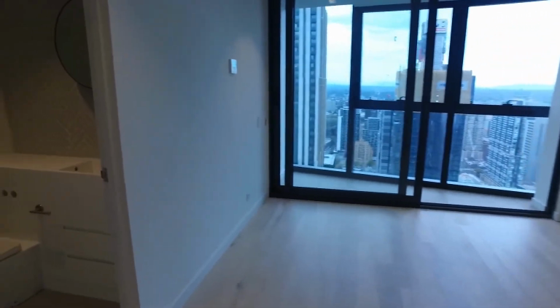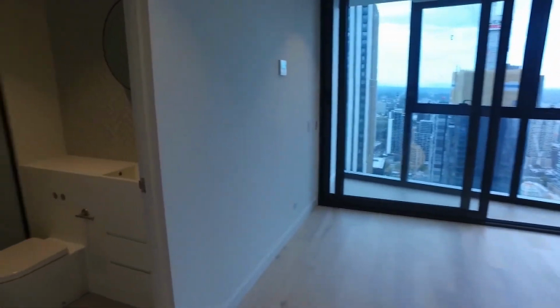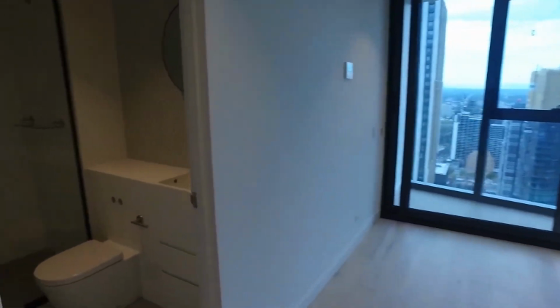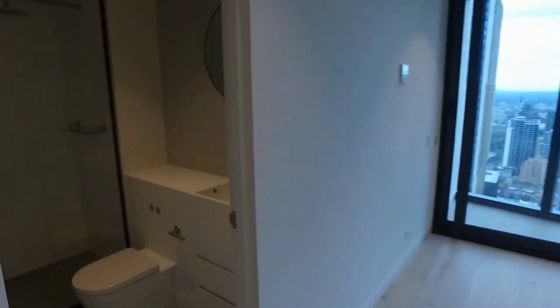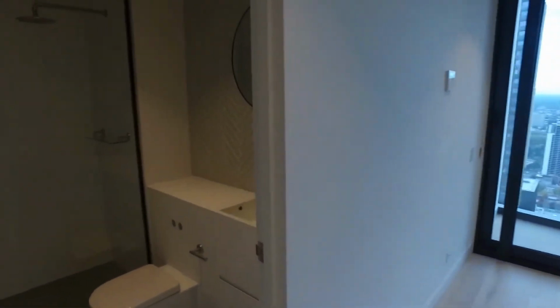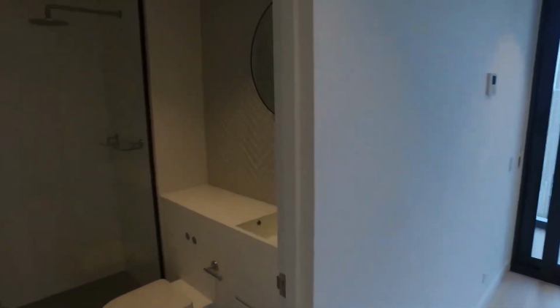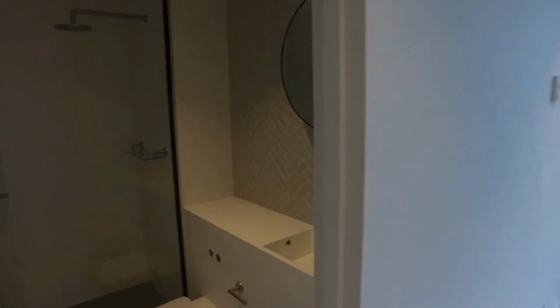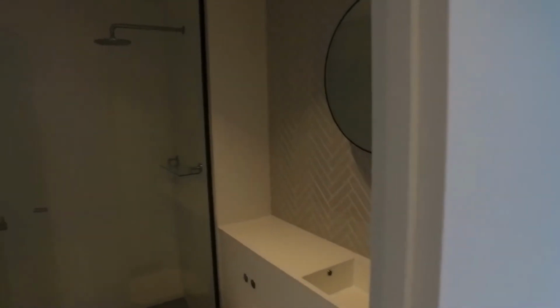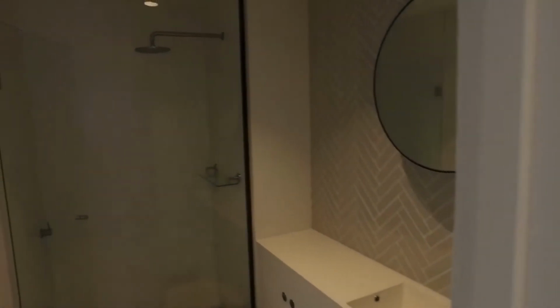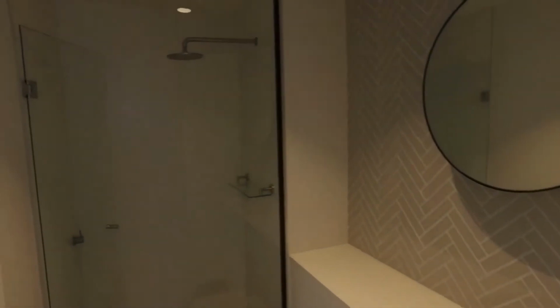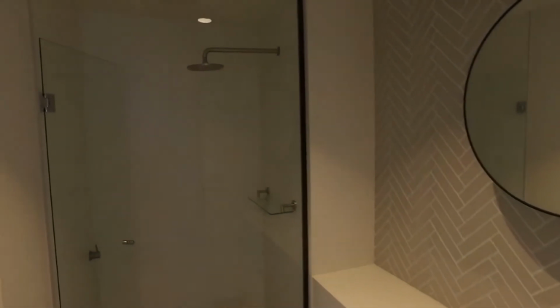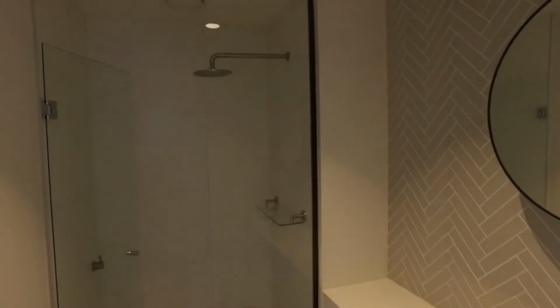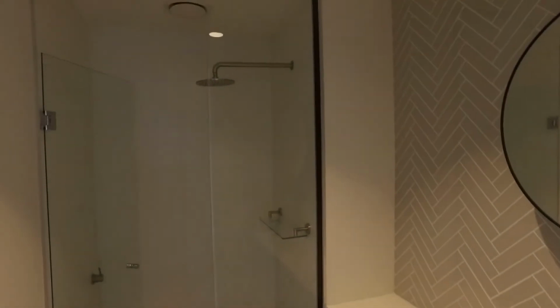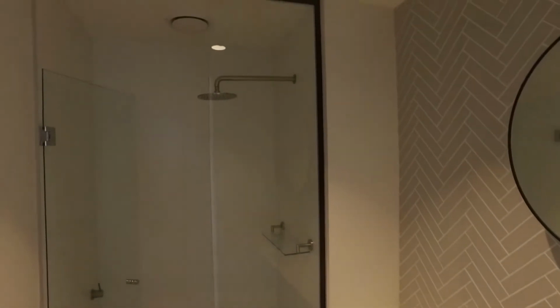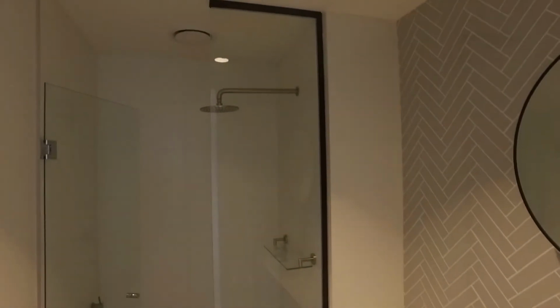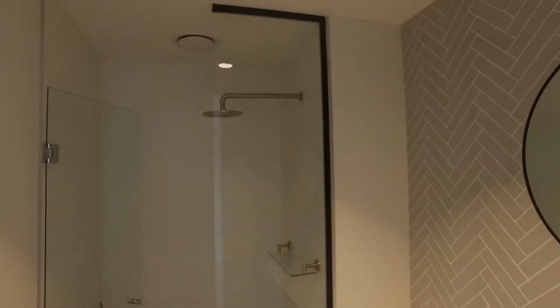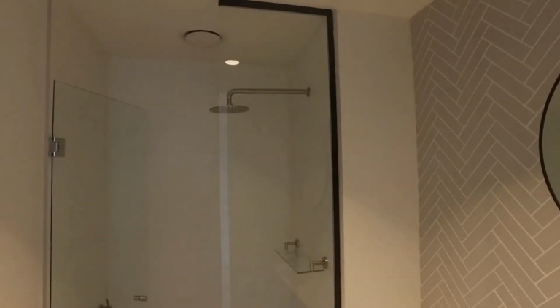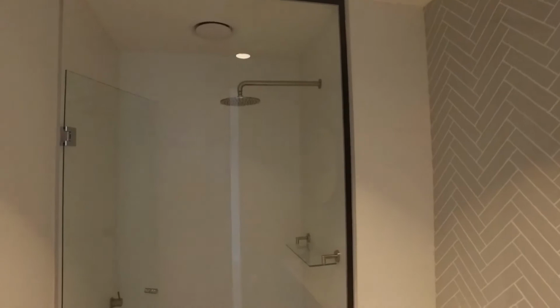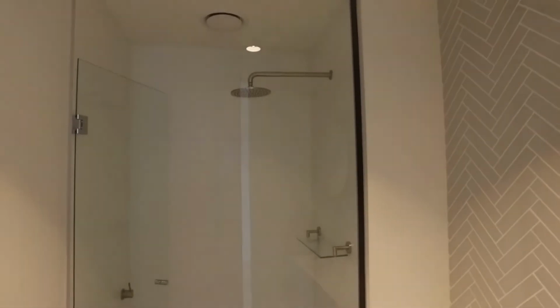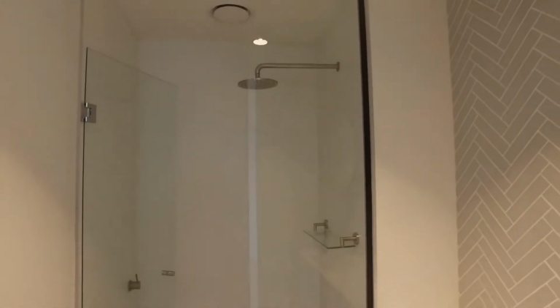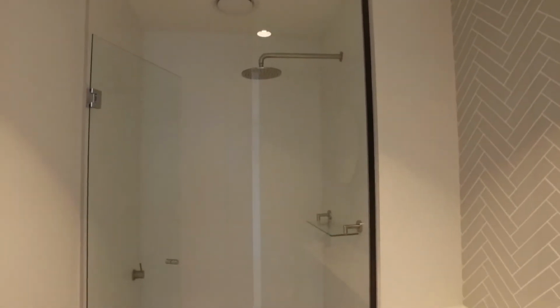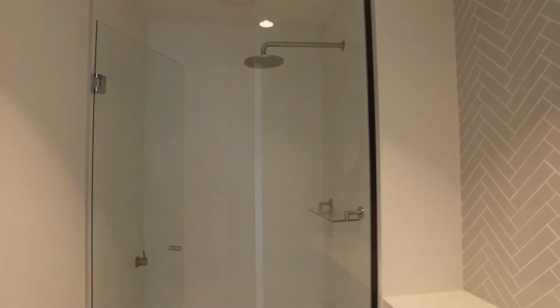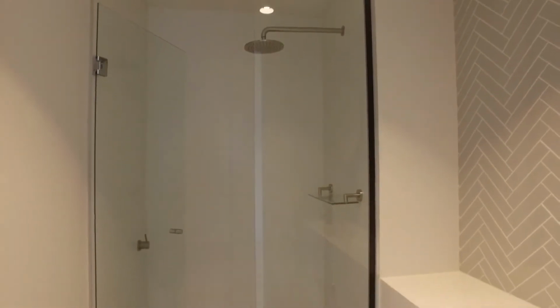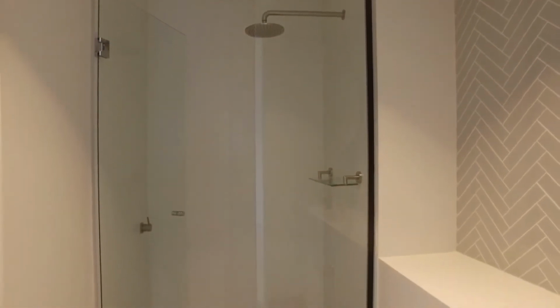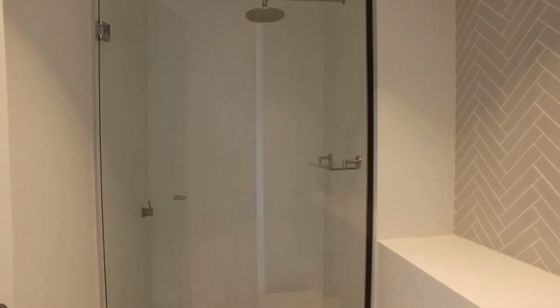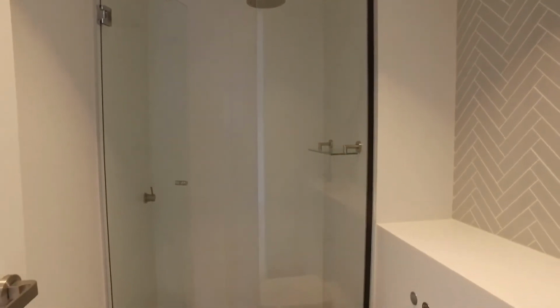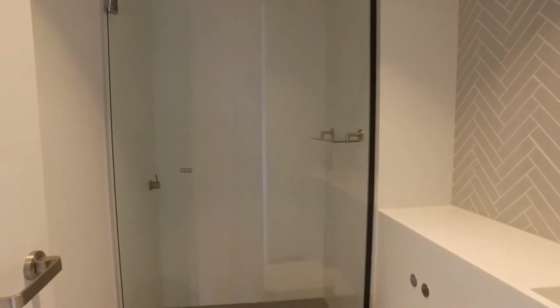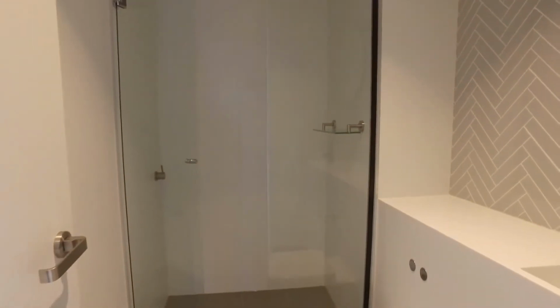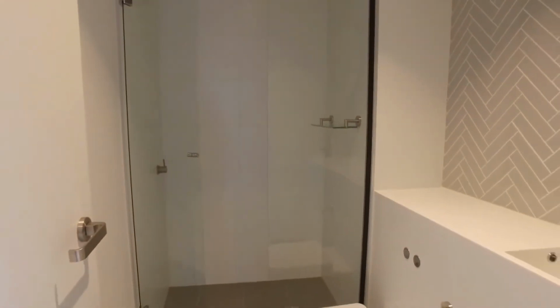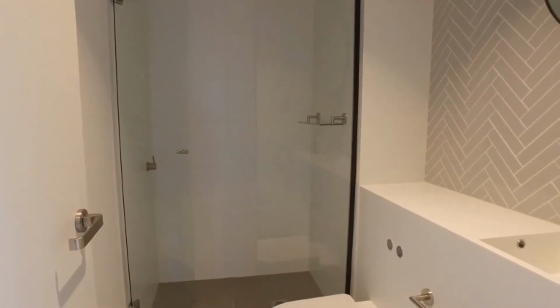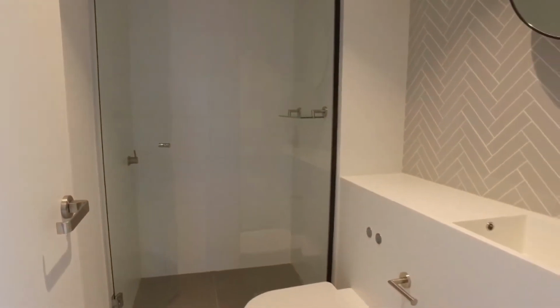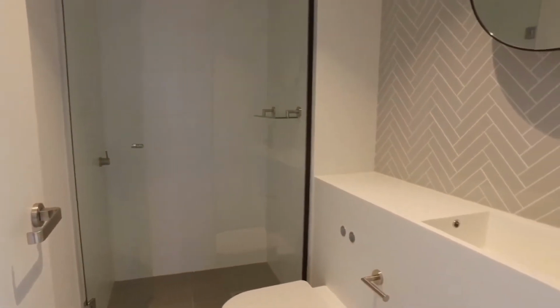Moving across now, let's have a look at the main bathroom. It's a beautifully appointed bathroom with floor-to-ceiling tiles and chrome fittings and fixtures throughout.